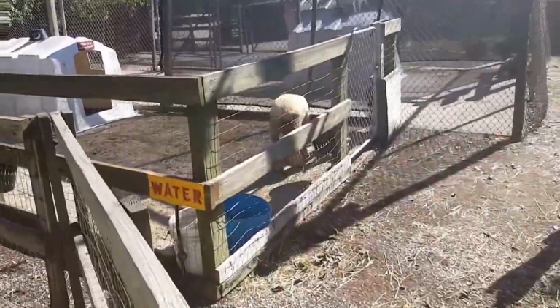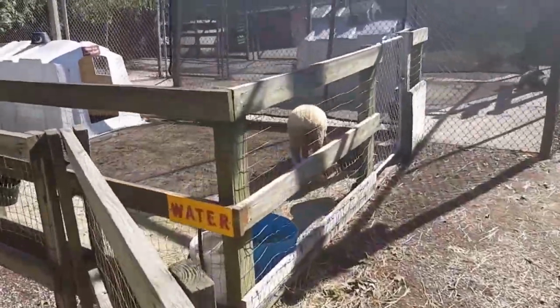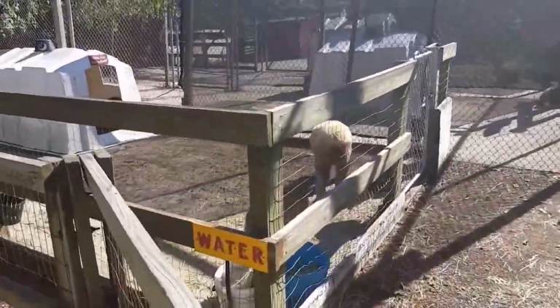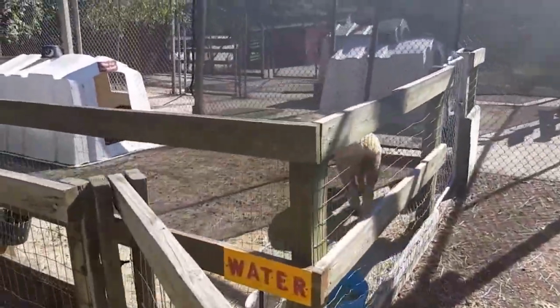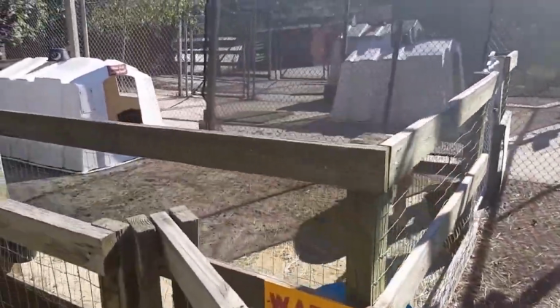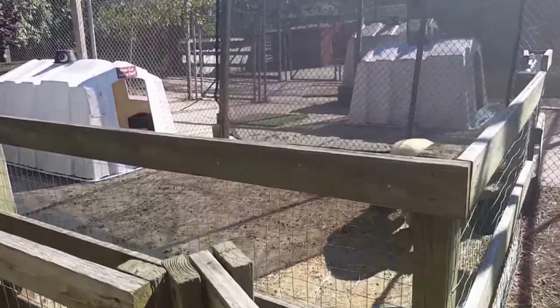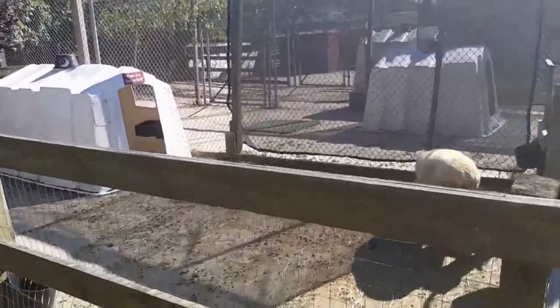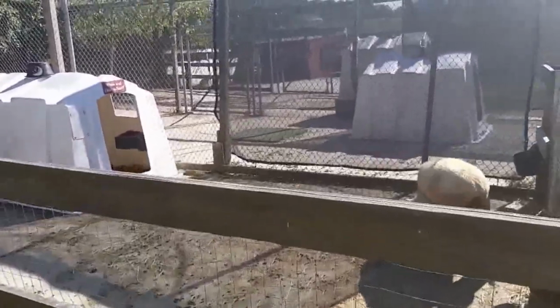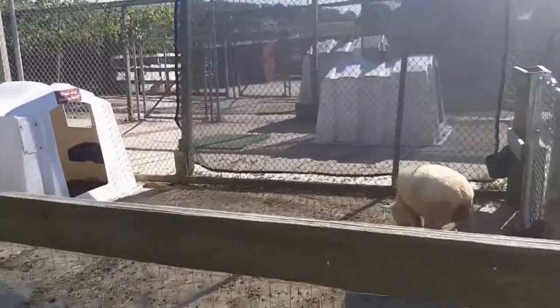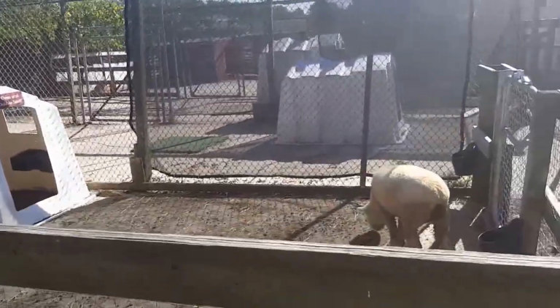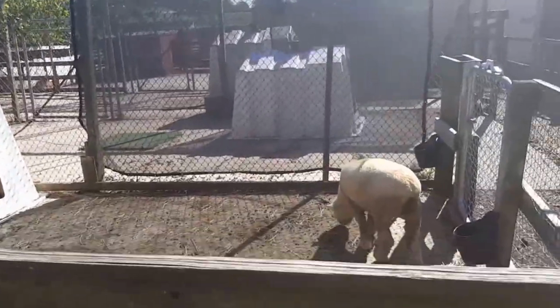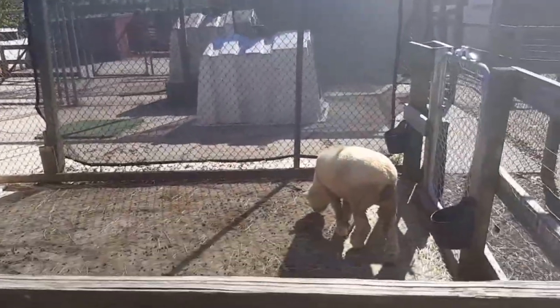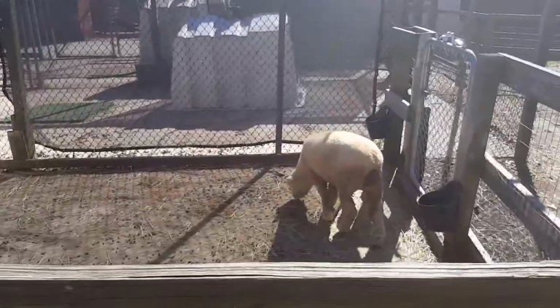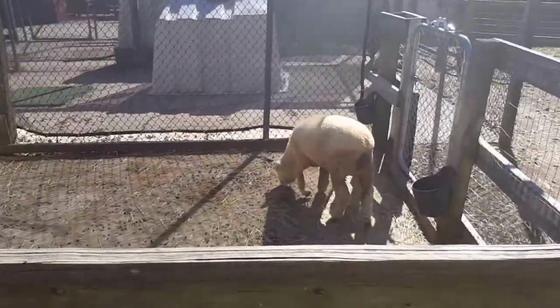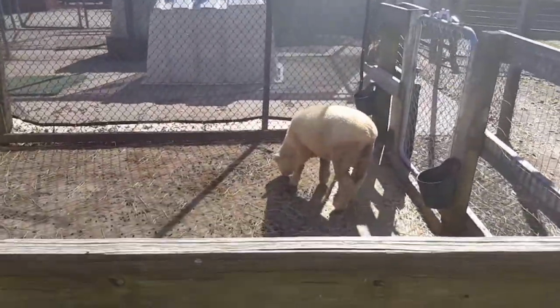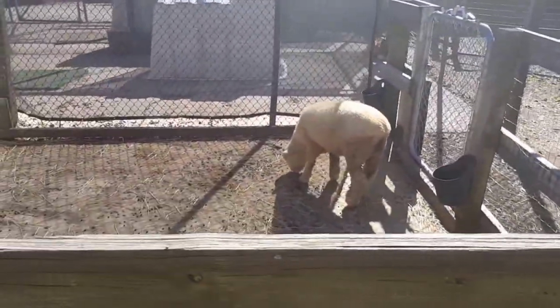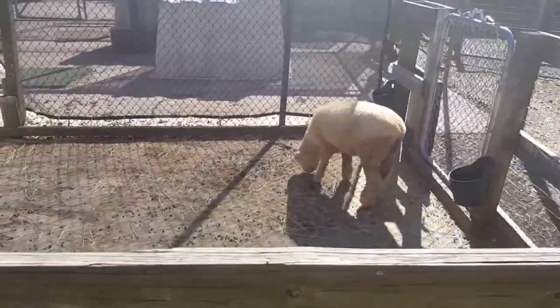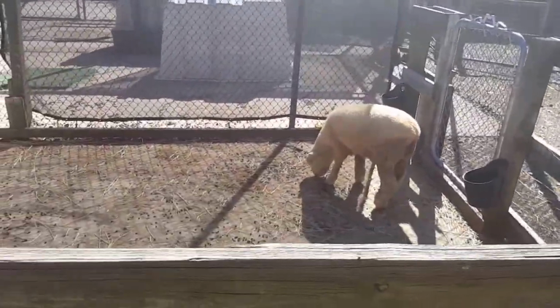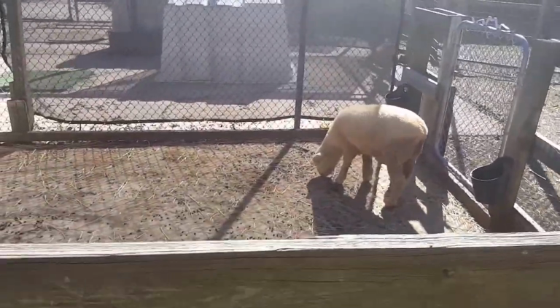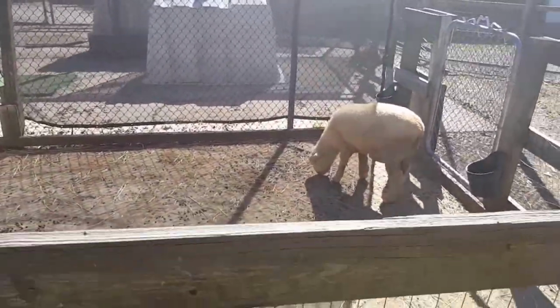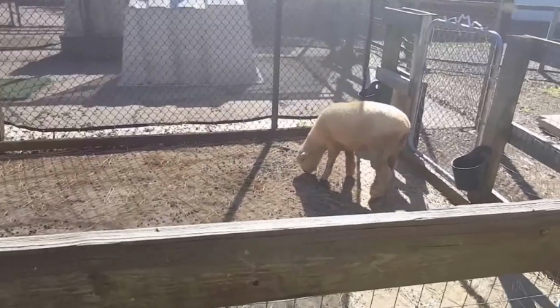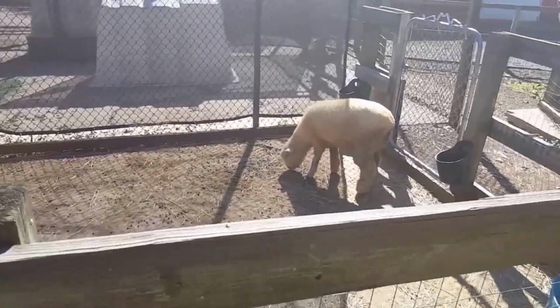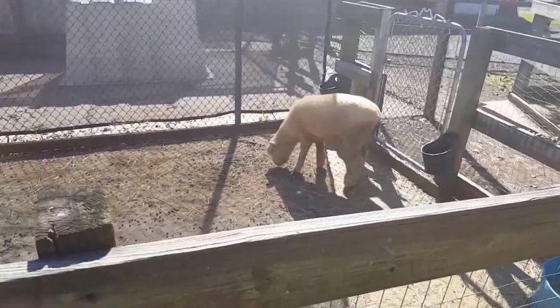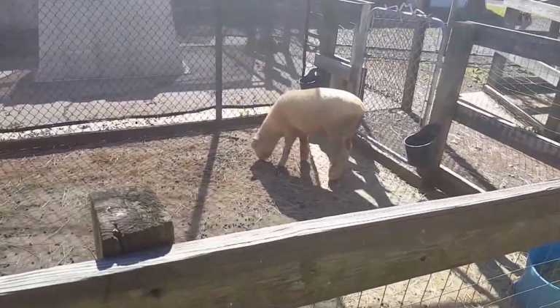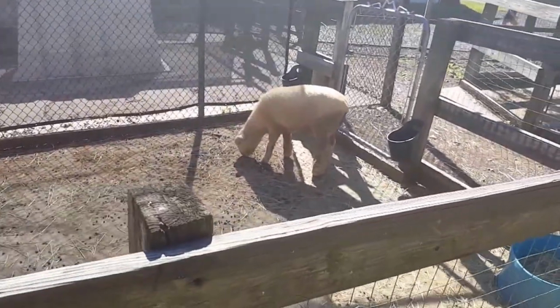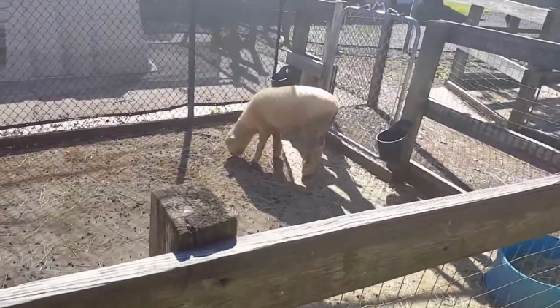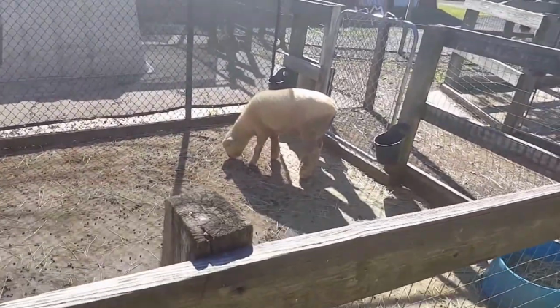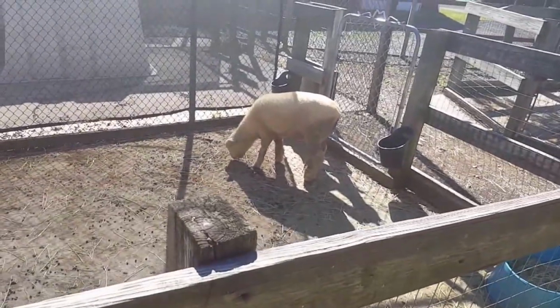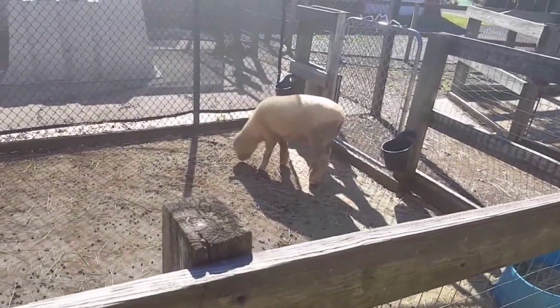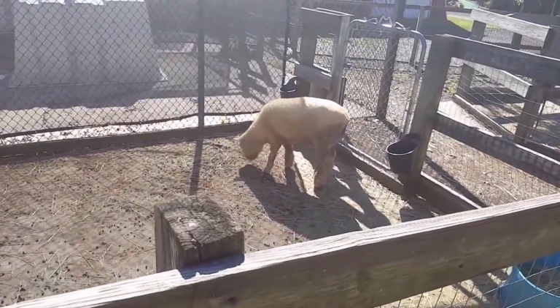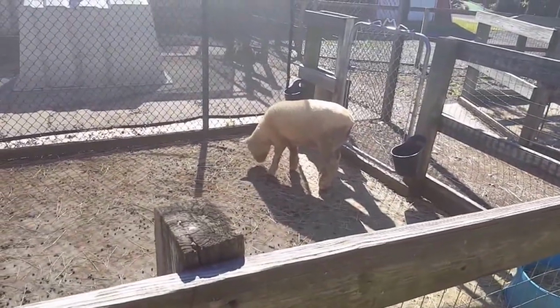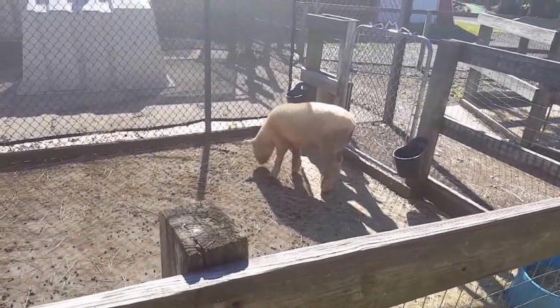Who do we have here? A sheep? A little snack?